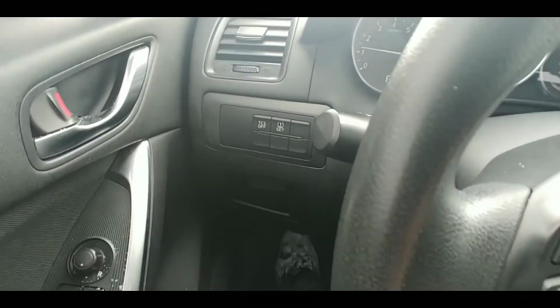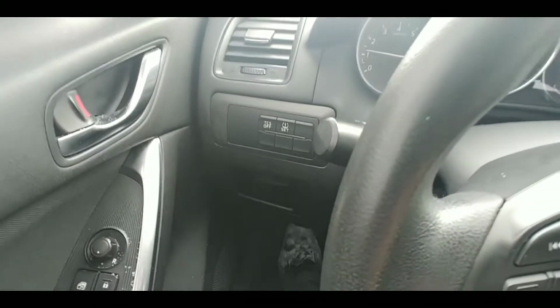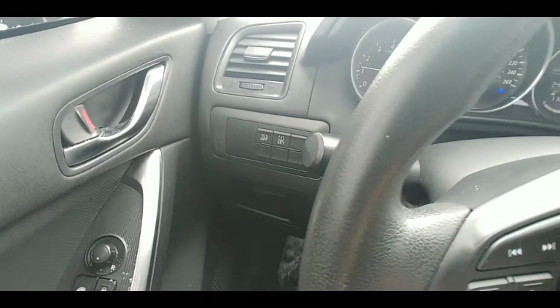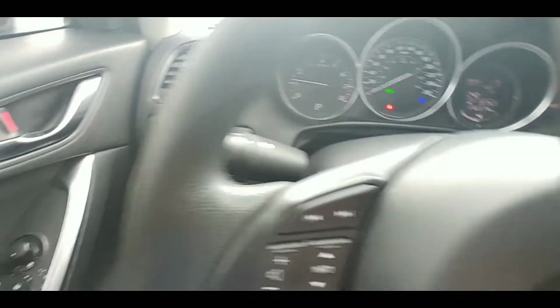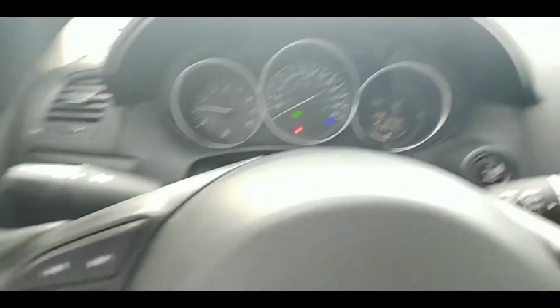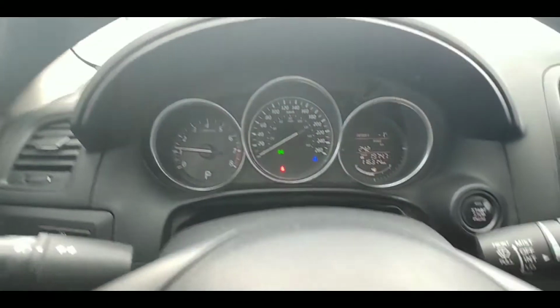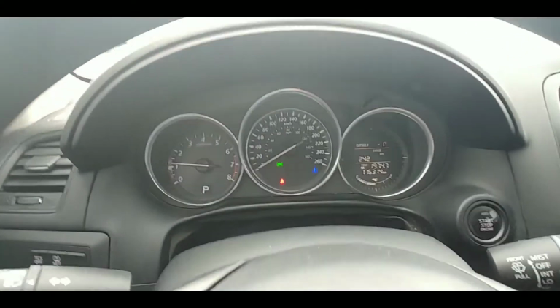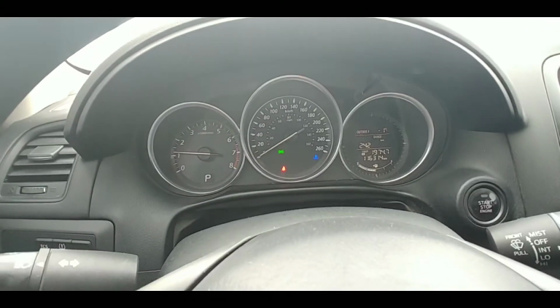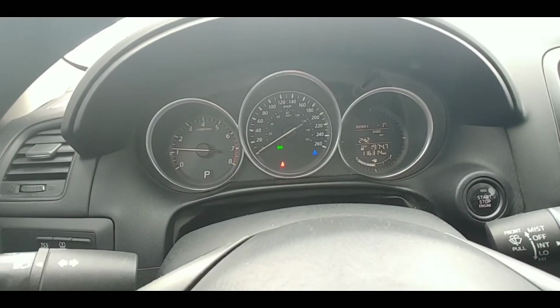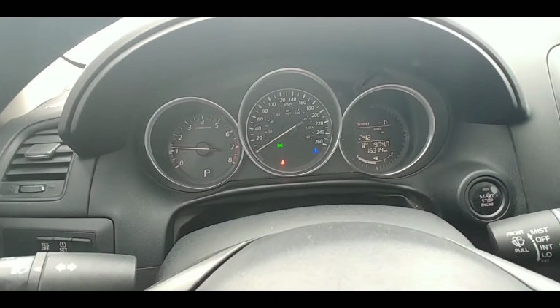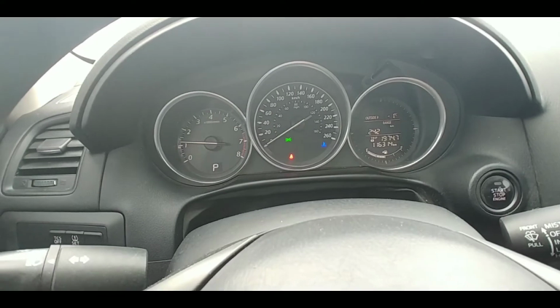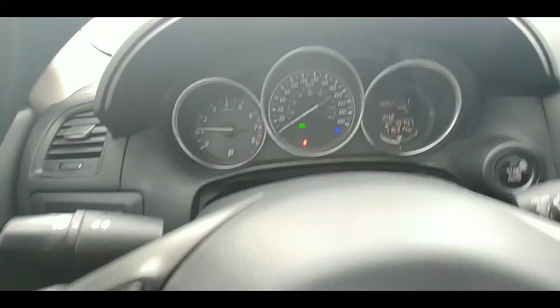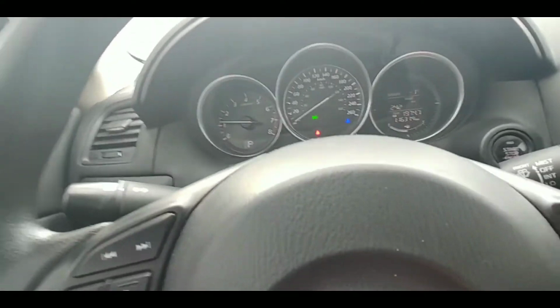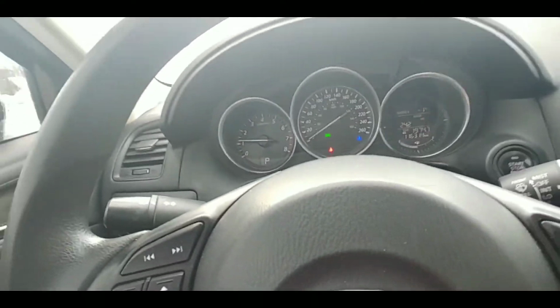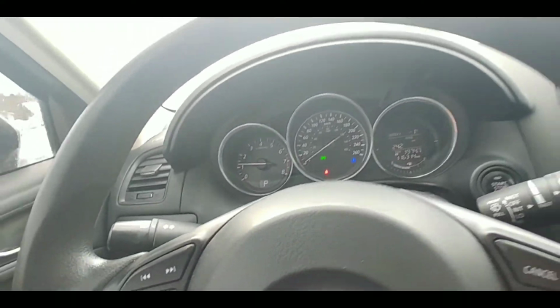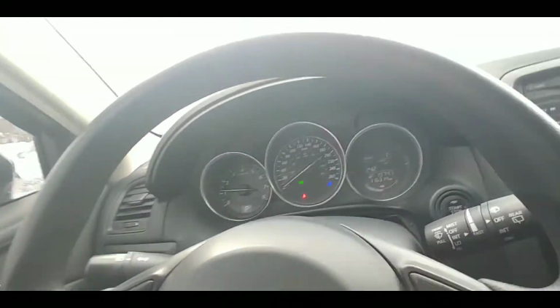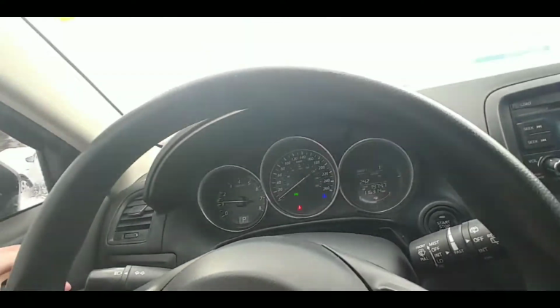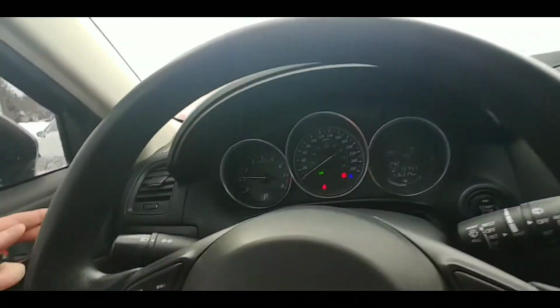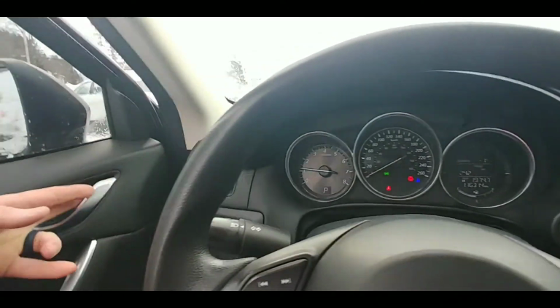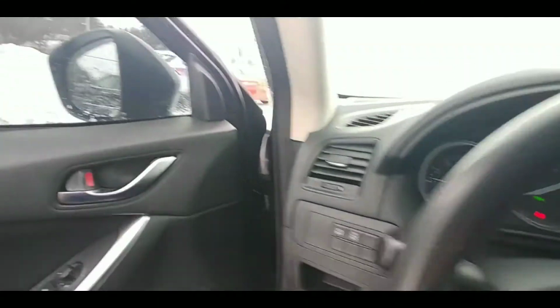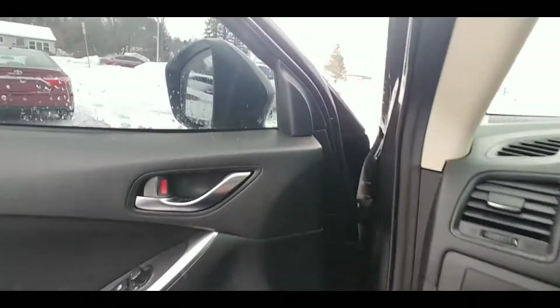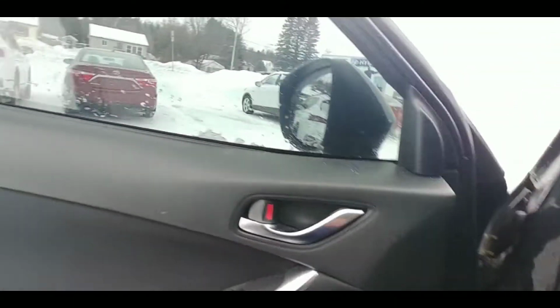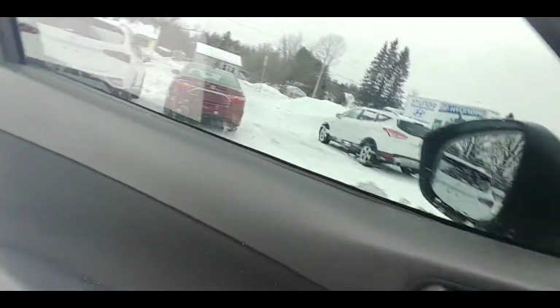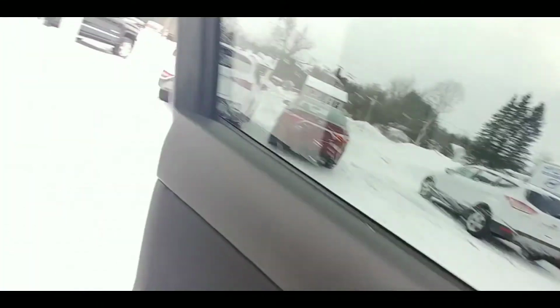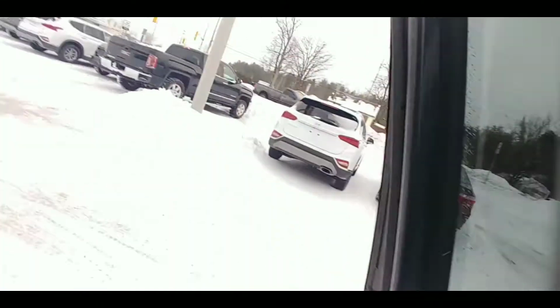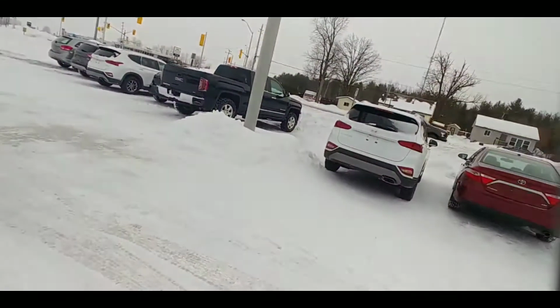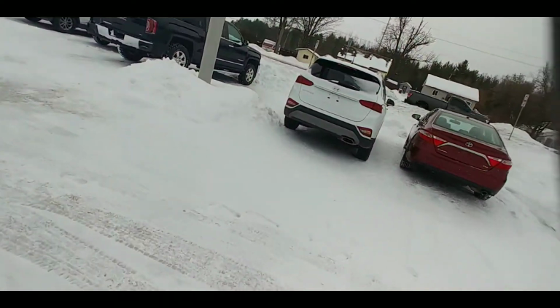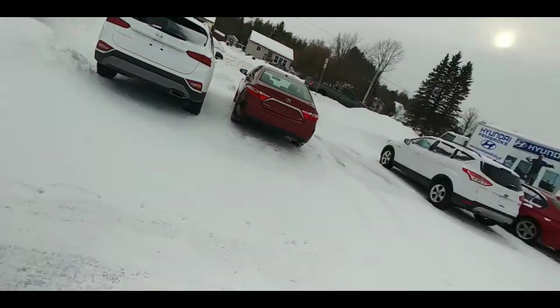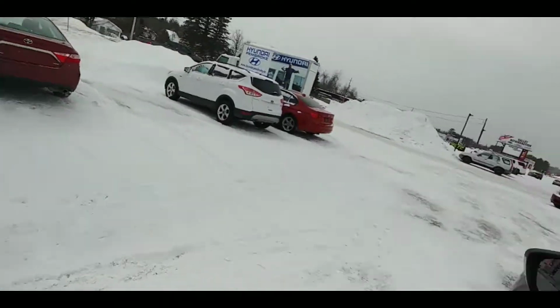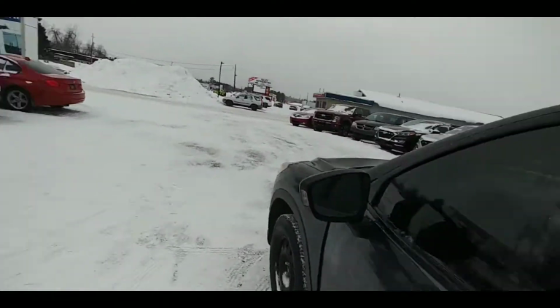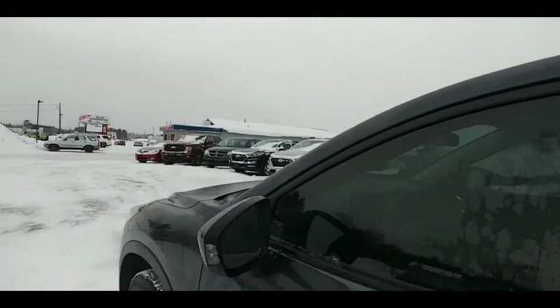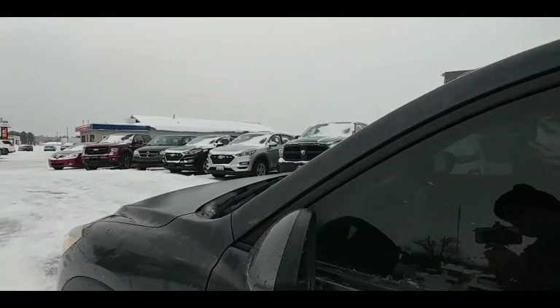It does have traction control. And as you can see, it's on 116,000 kilometers. Given this vehicle is five years old, that's some pretty average usage, so don't let that scare you.